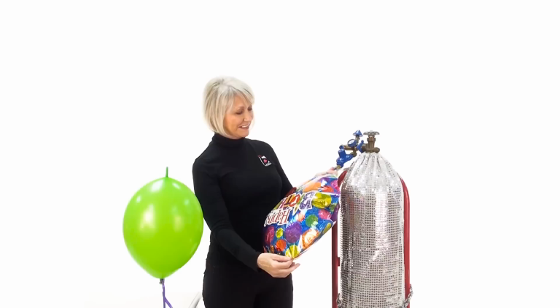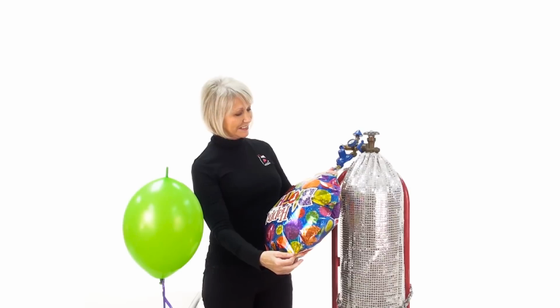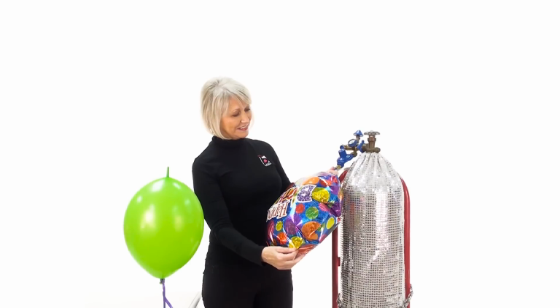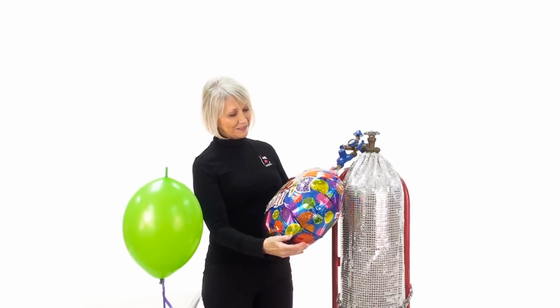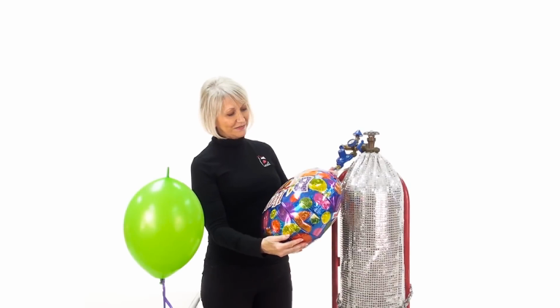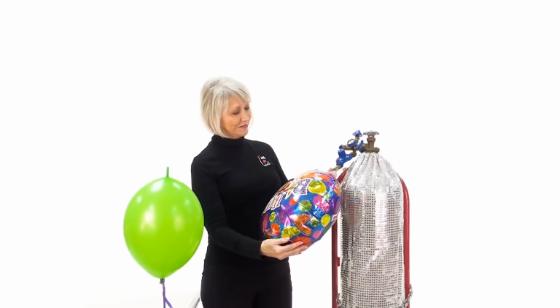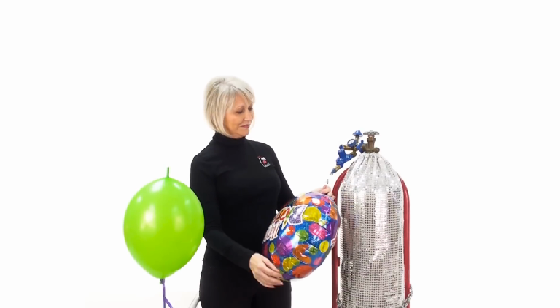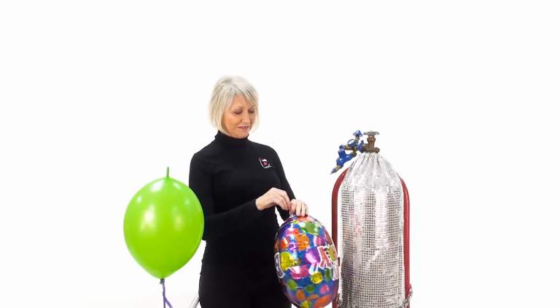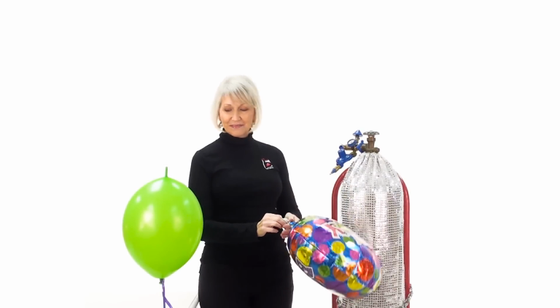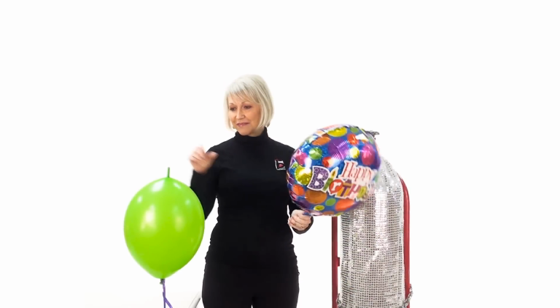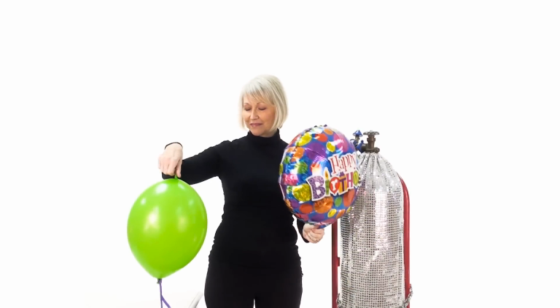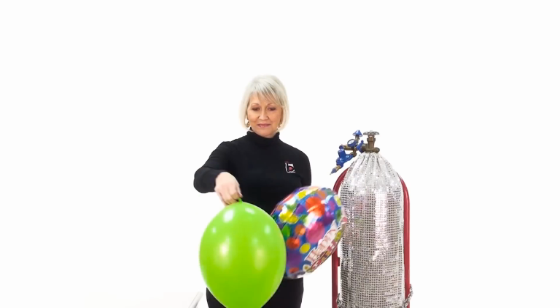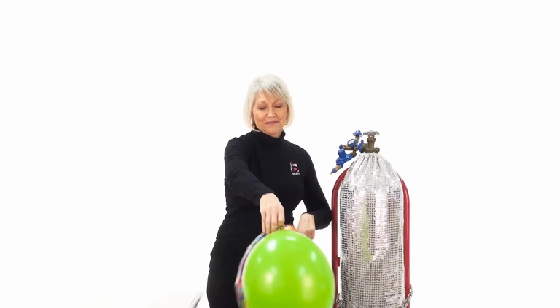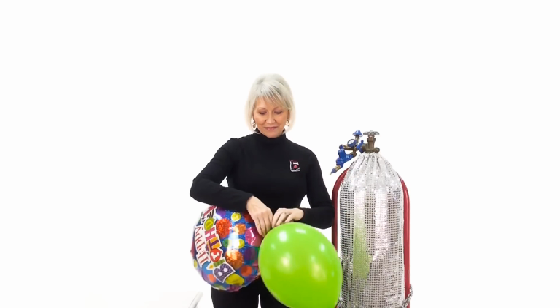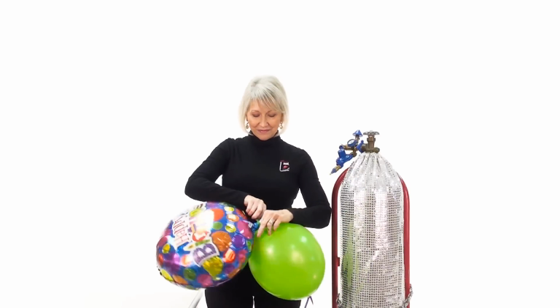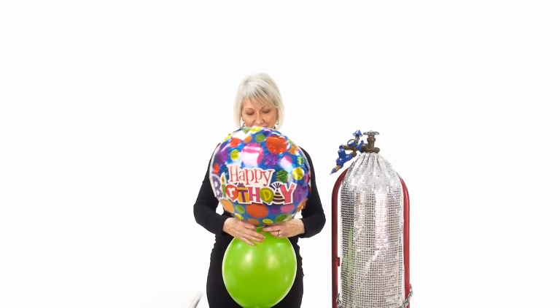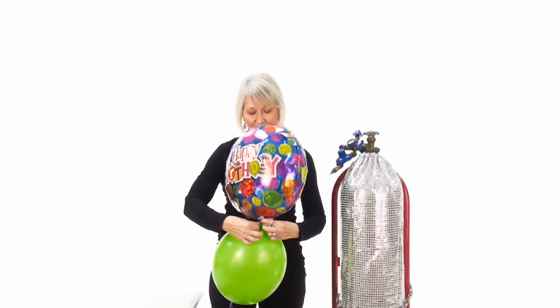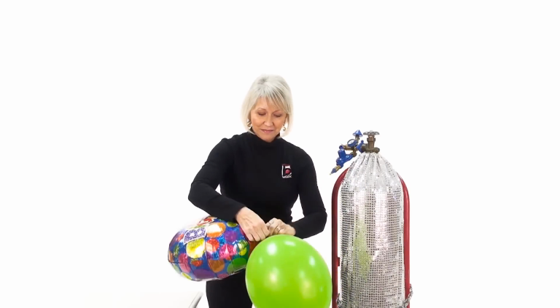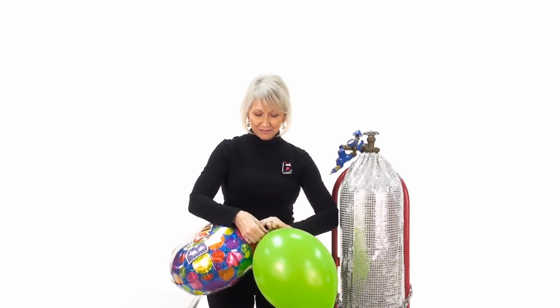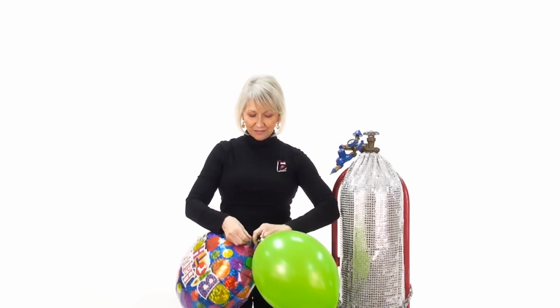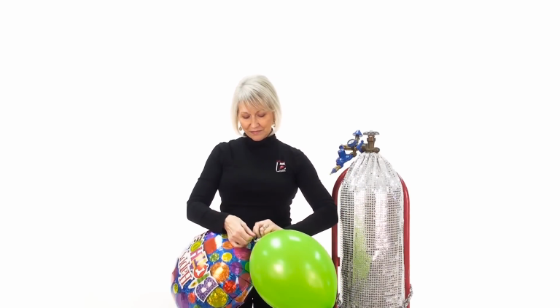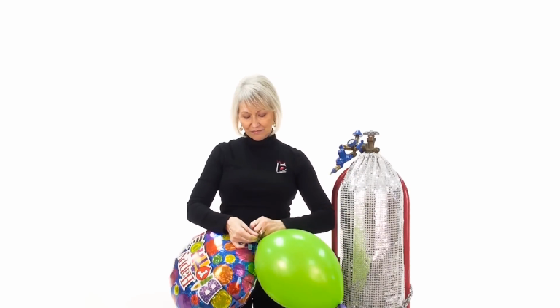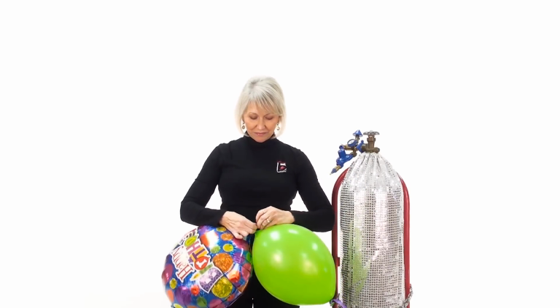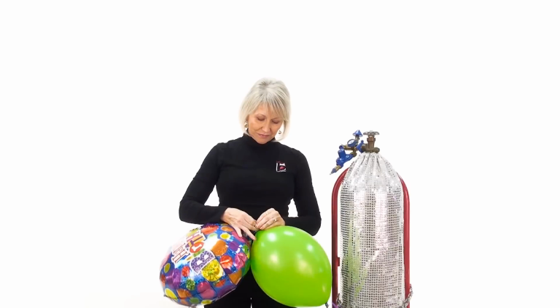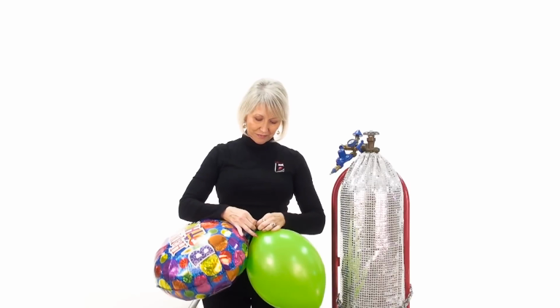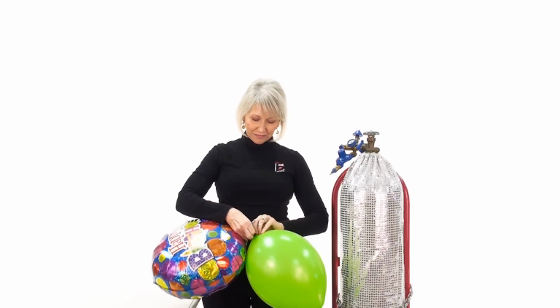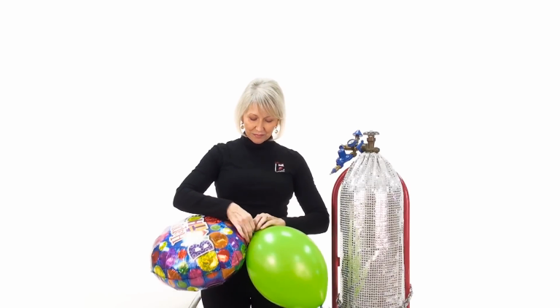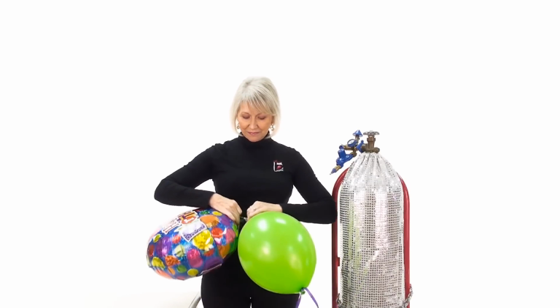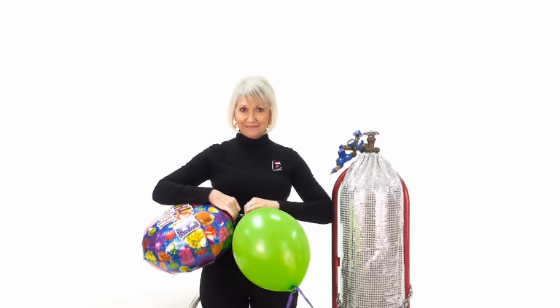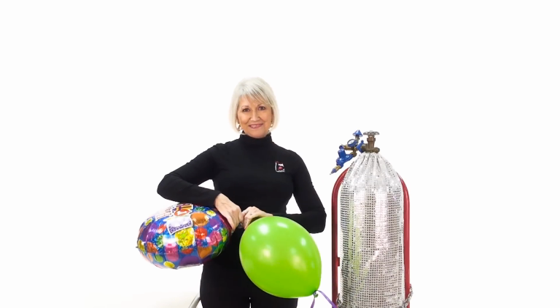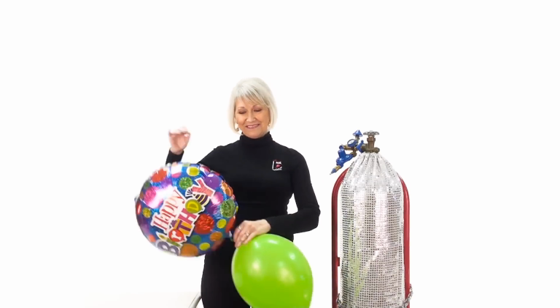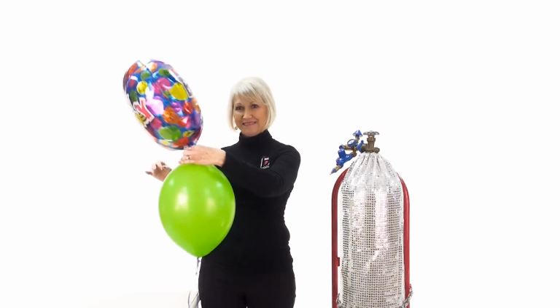This is where the magic happens. Simply take the tail of your linking balloon and stretch it around the tab of your inflated foil balloon, and tie a single knot below the hole in the tail. Then give it a little tug to make sure it's secure.